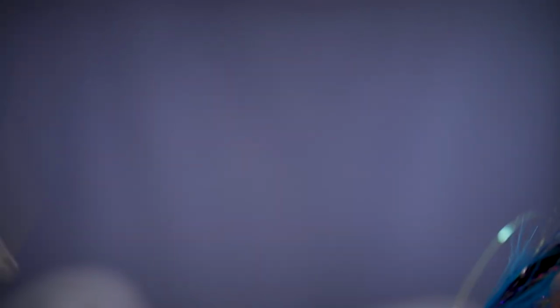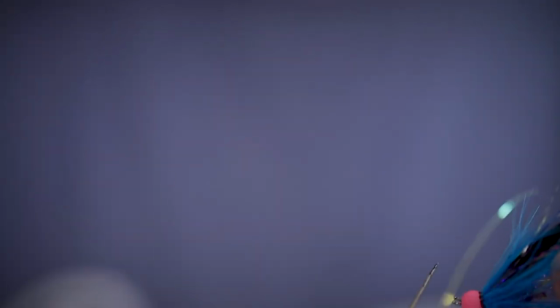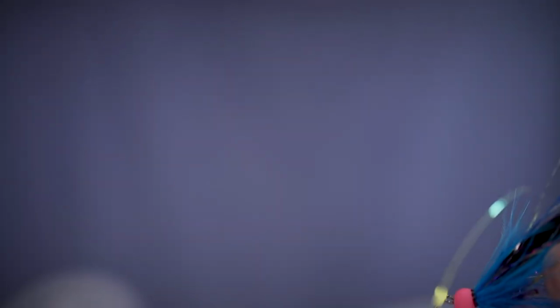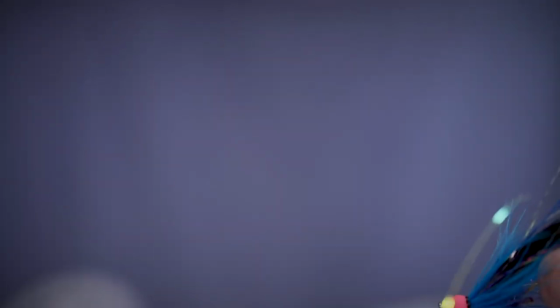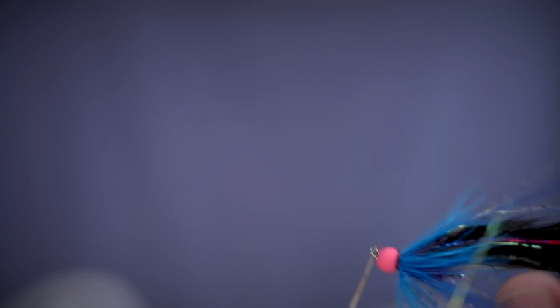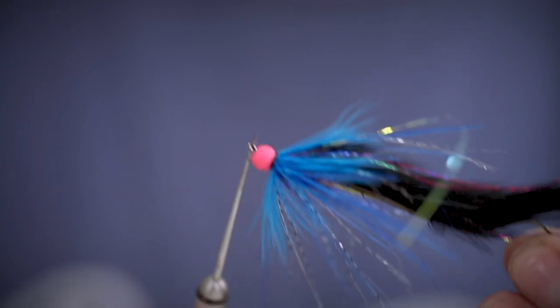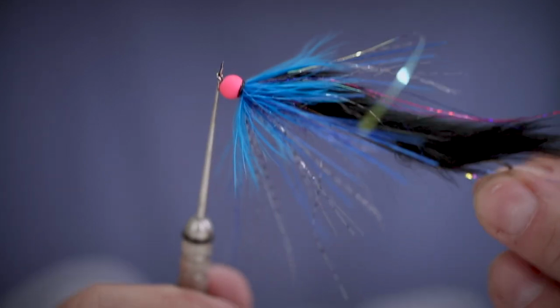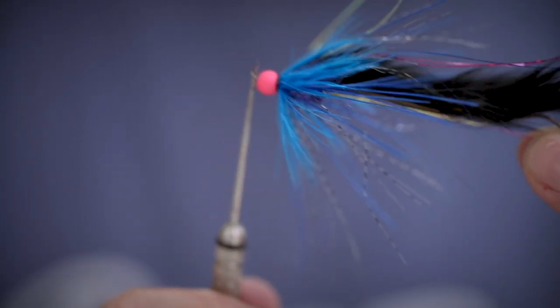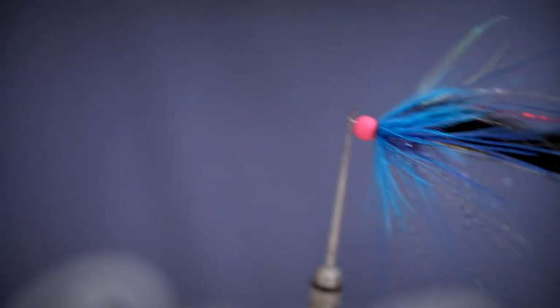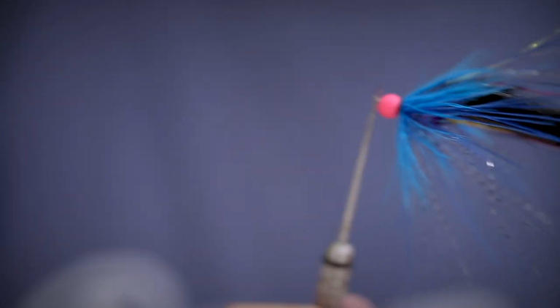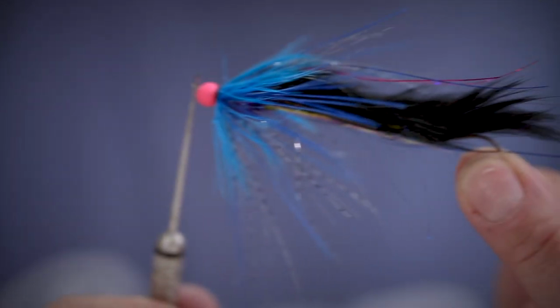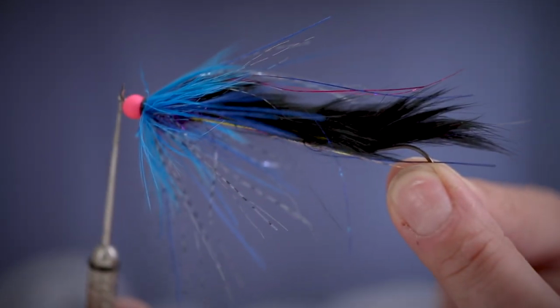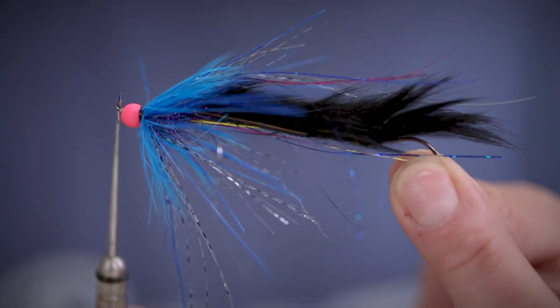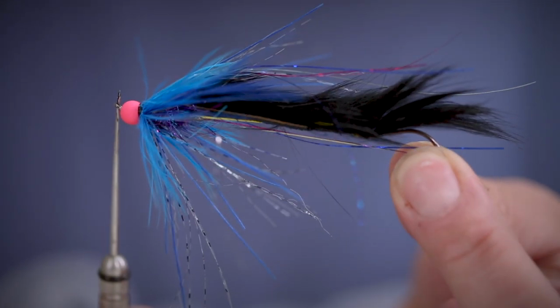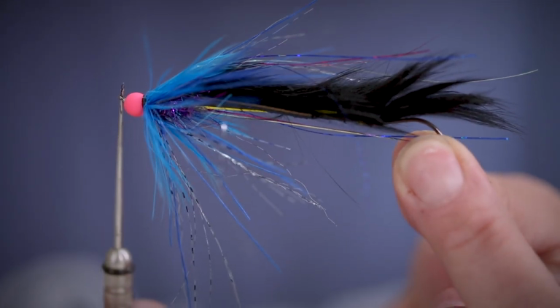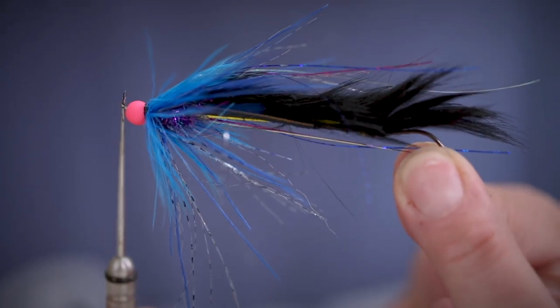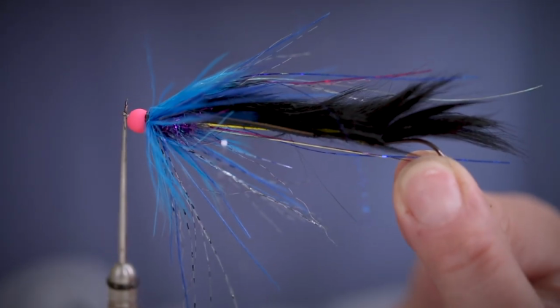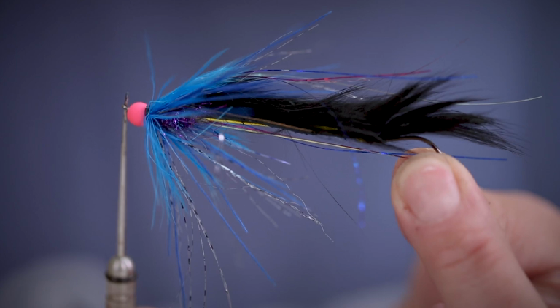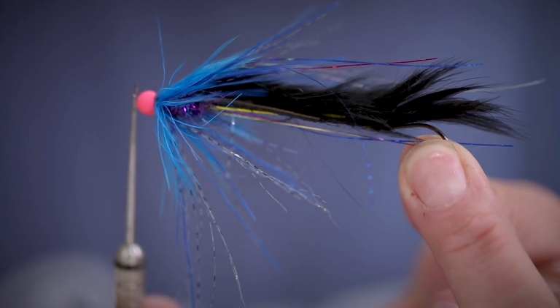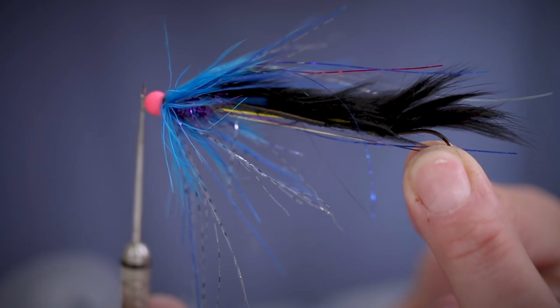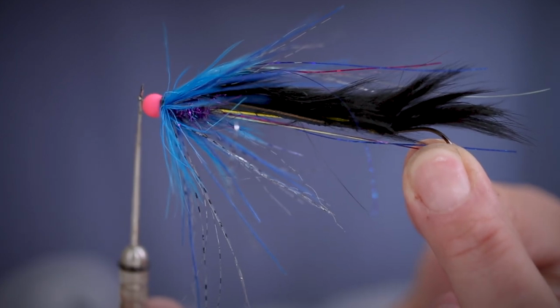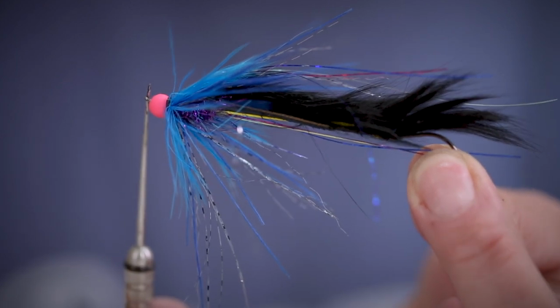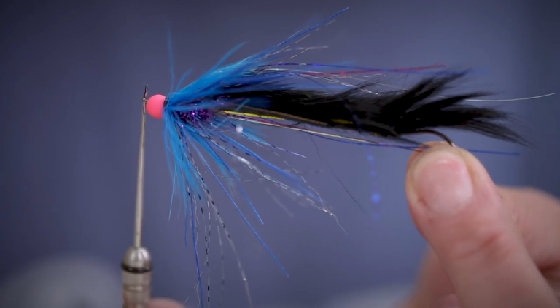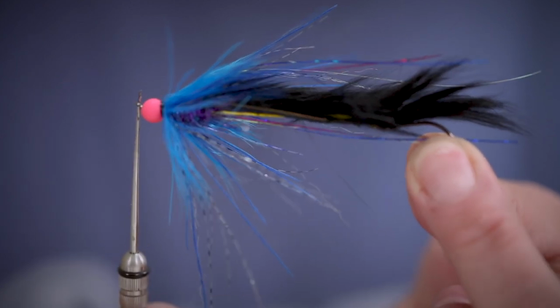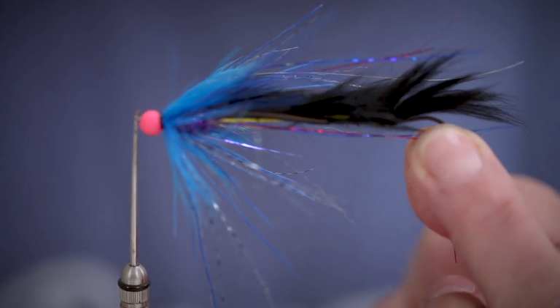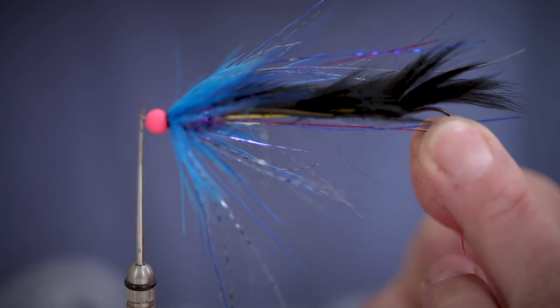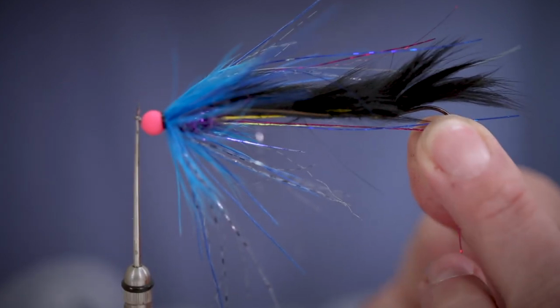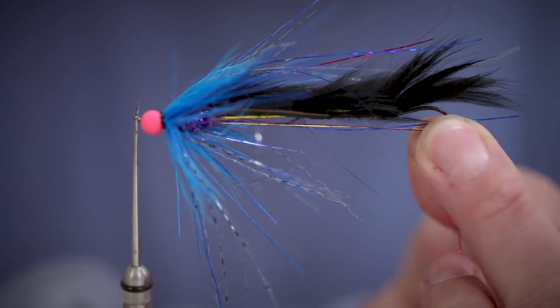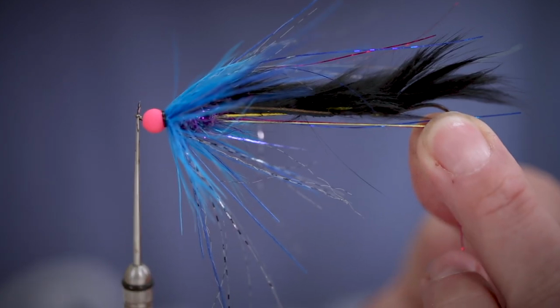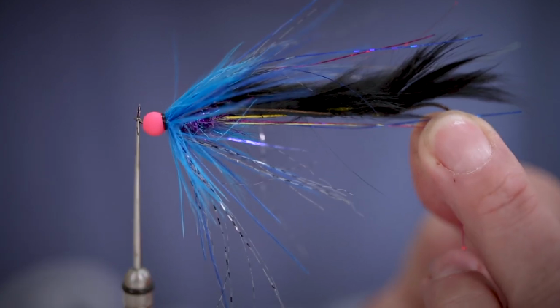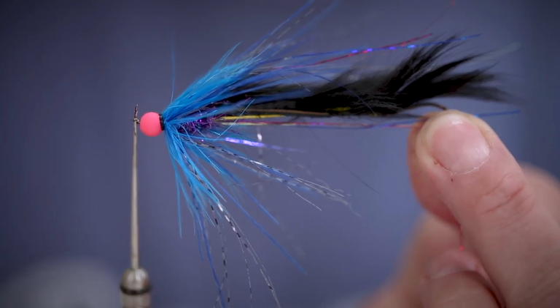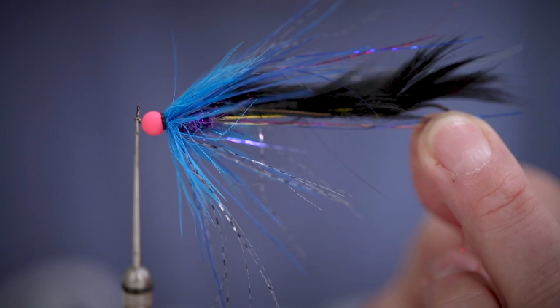We're just going to show you a few different angles to show how this is rigged. So there you have it, that's the egg sucking stinger leech.